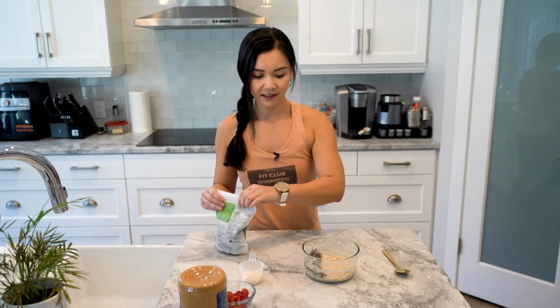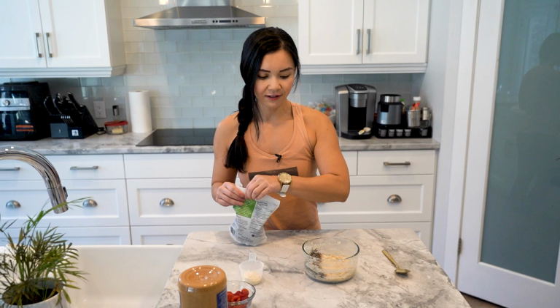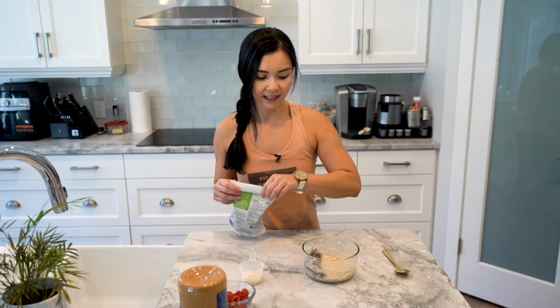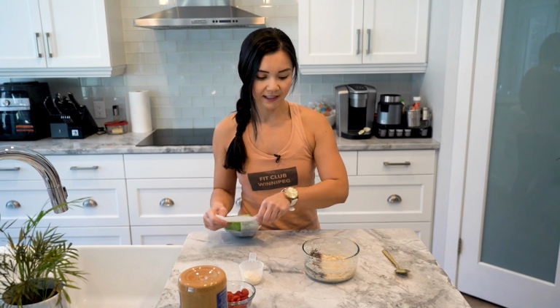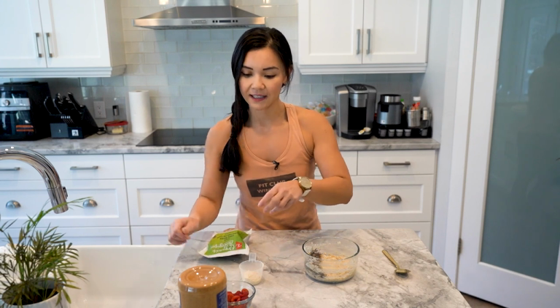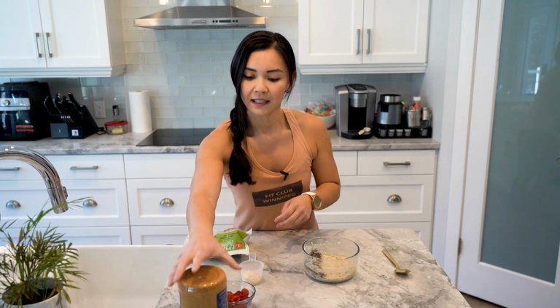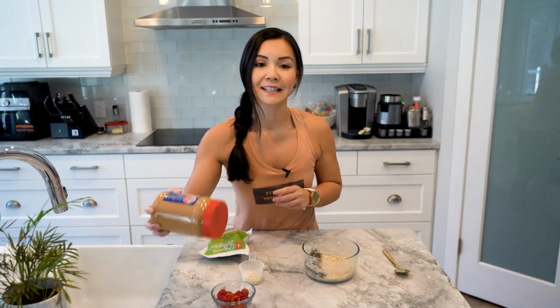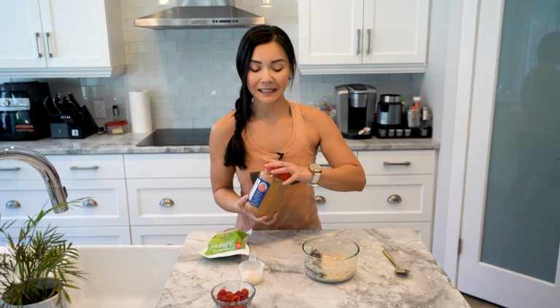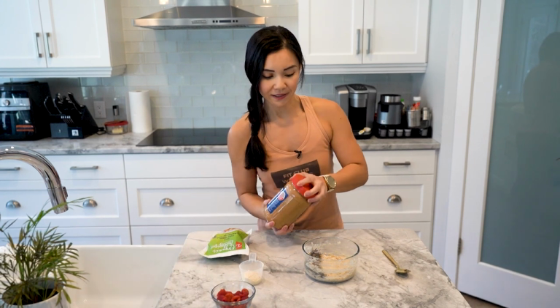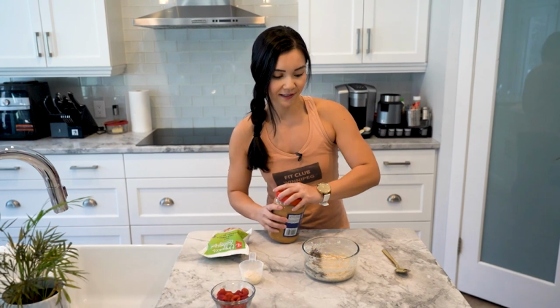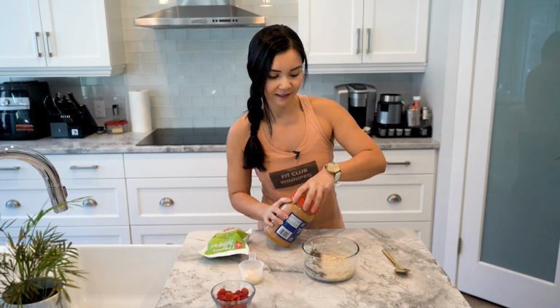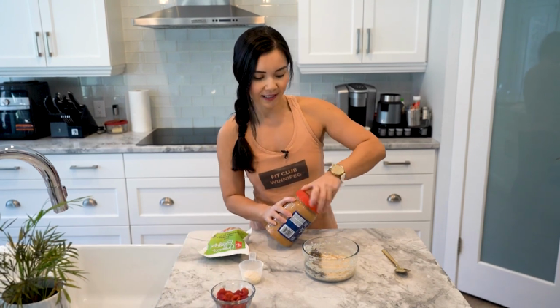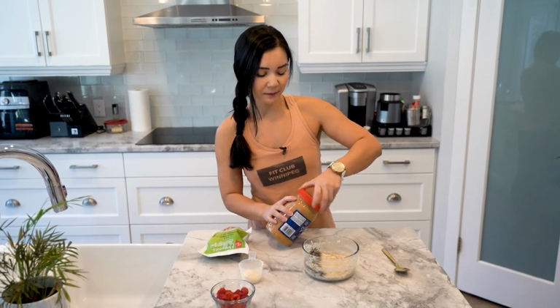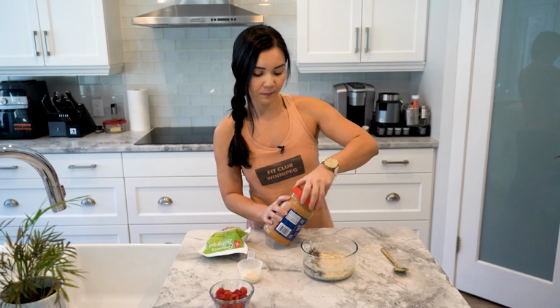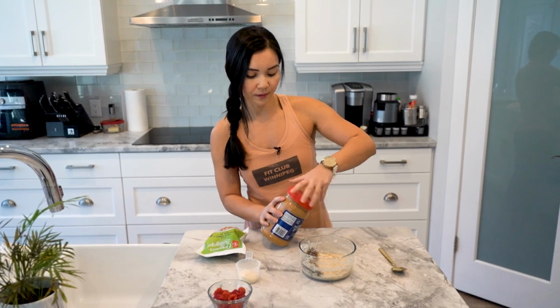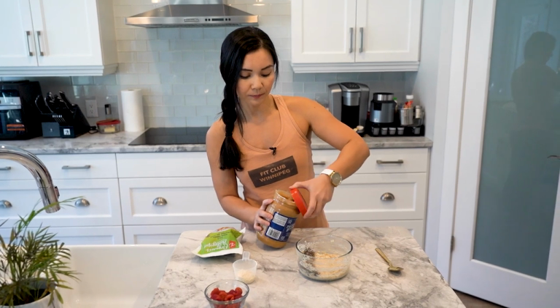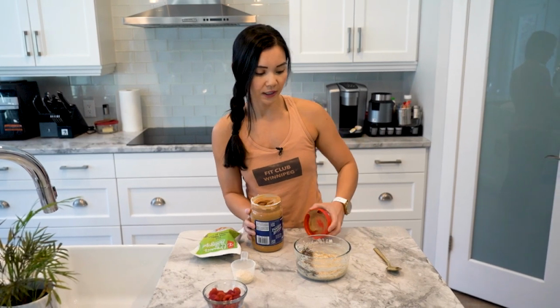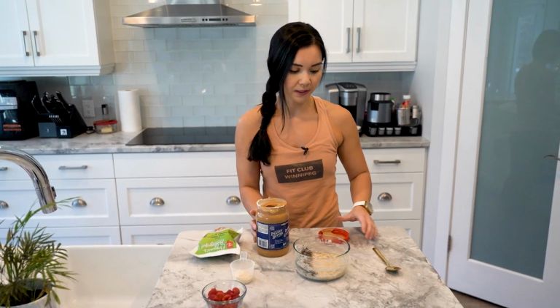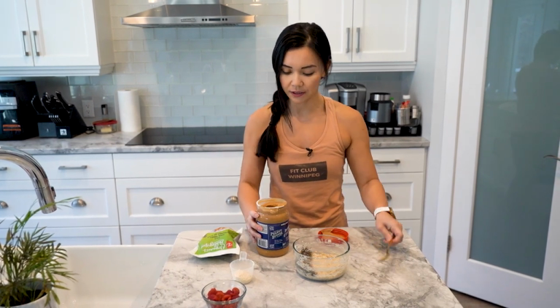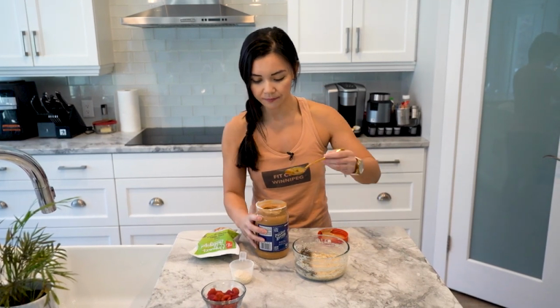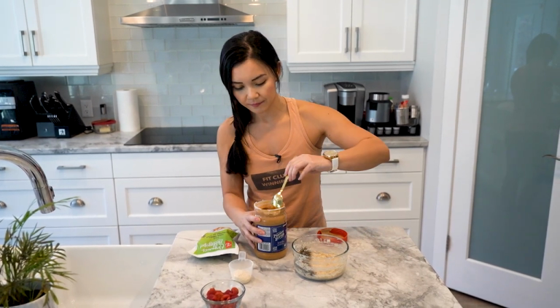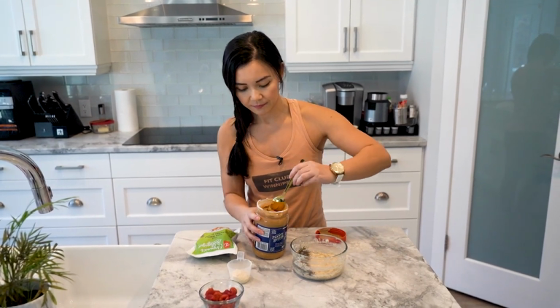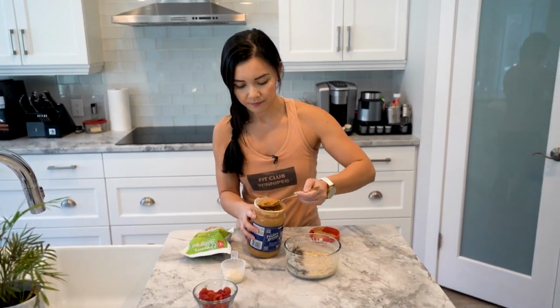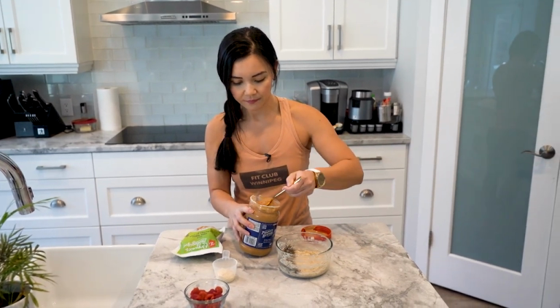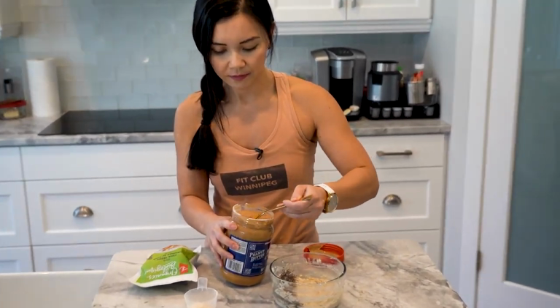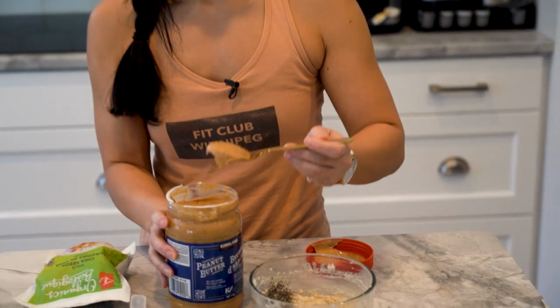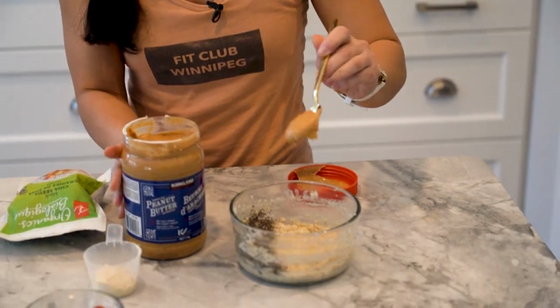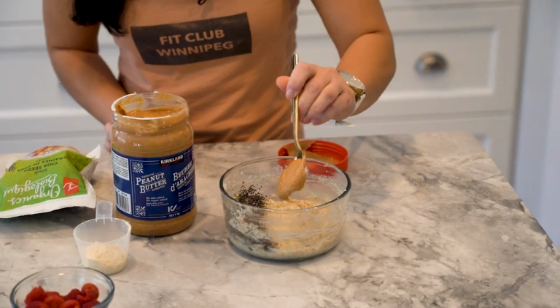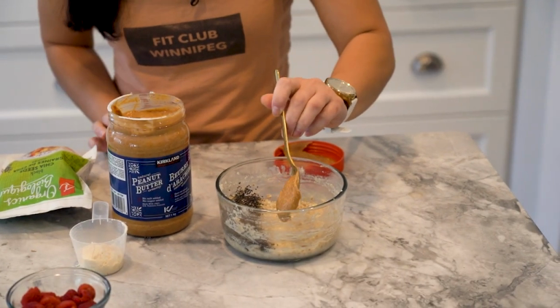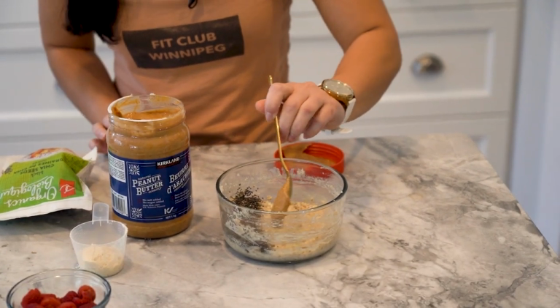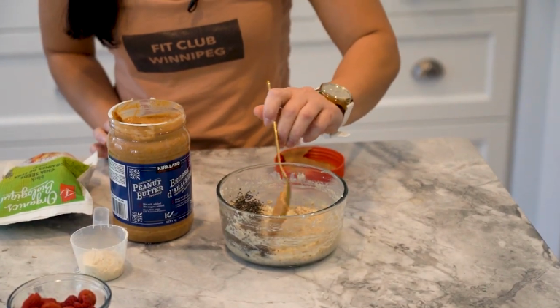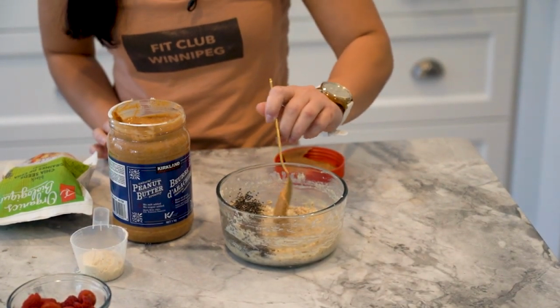I also like to add in some peanut butter — a tablespoon of peanut butter. I'm using natural peanut butter here. Just drizzle it like that.